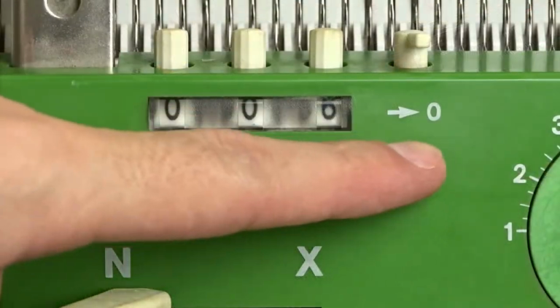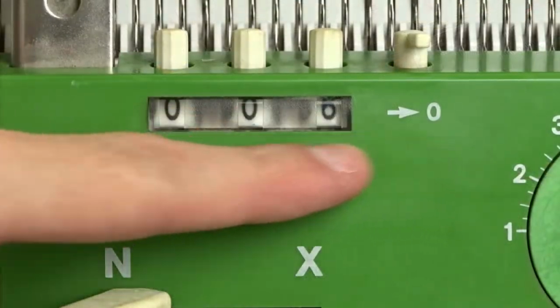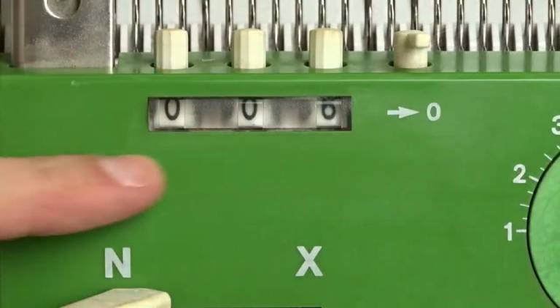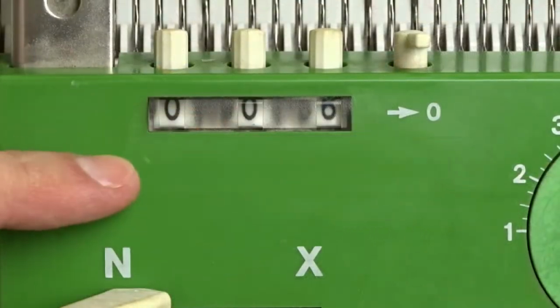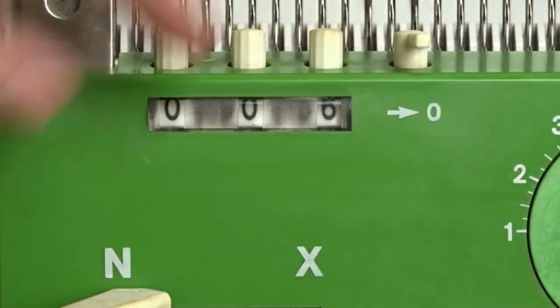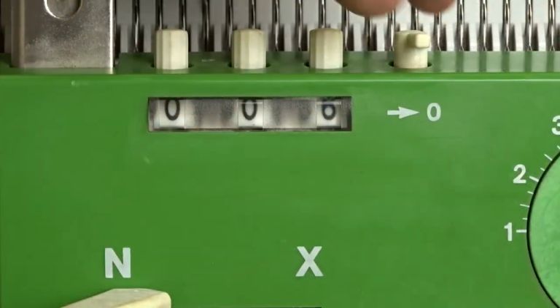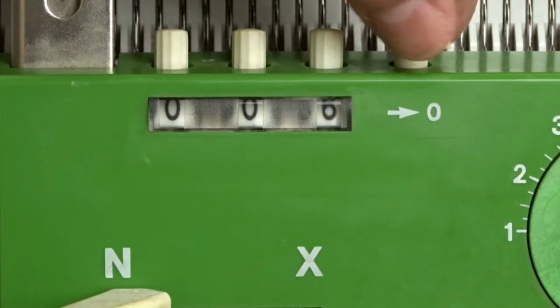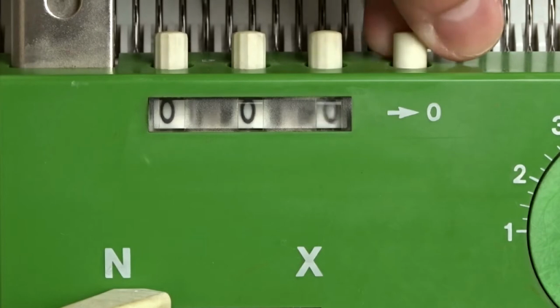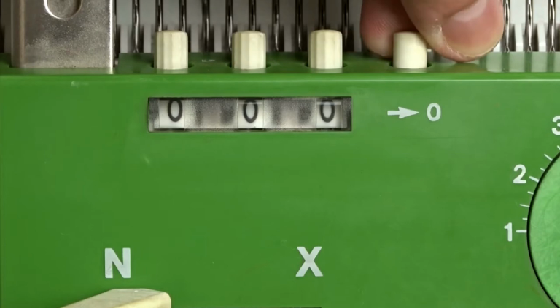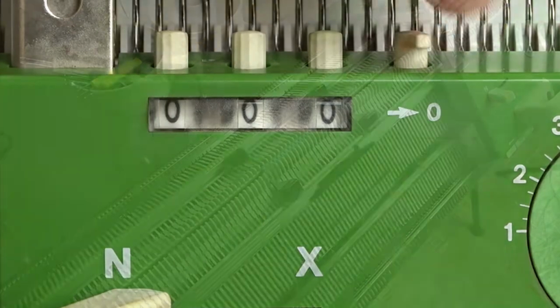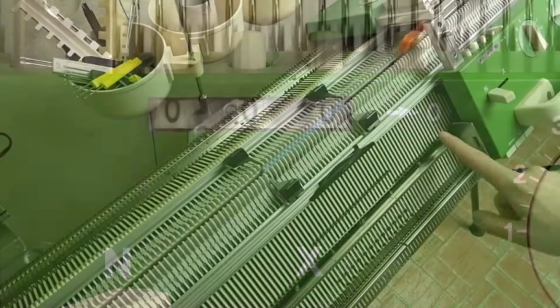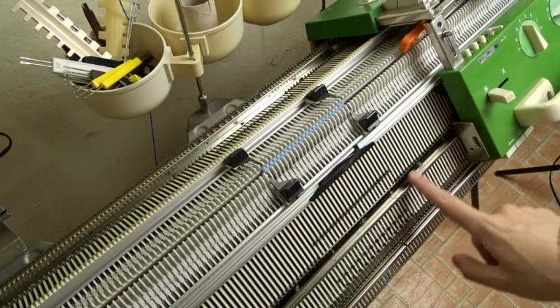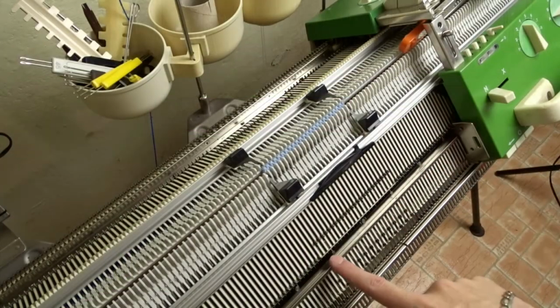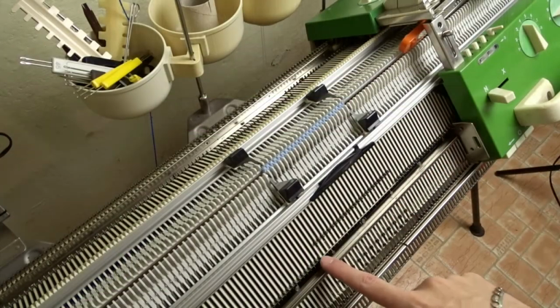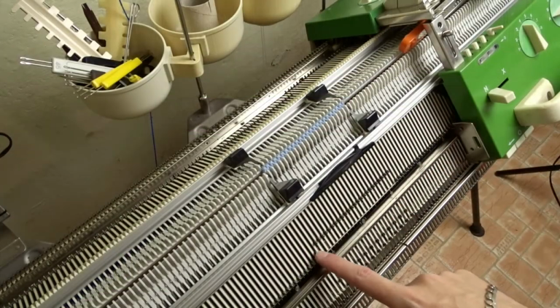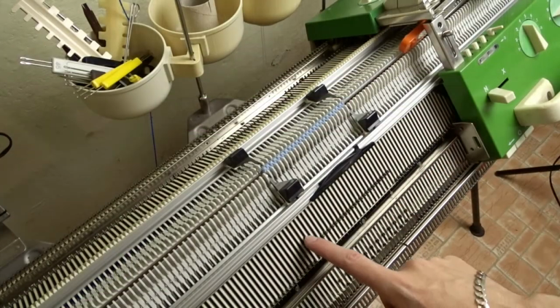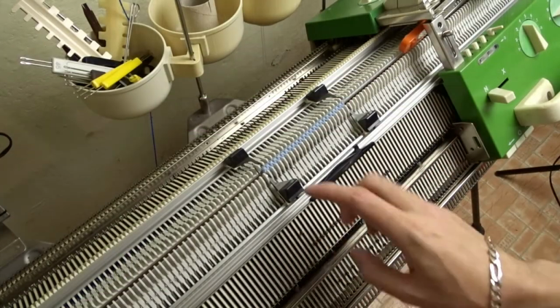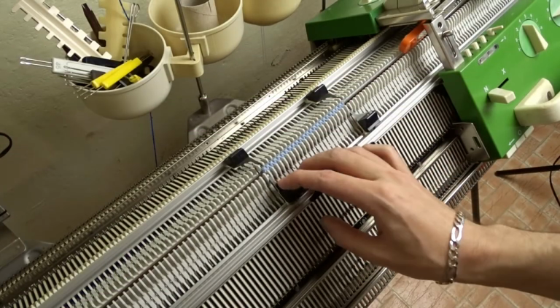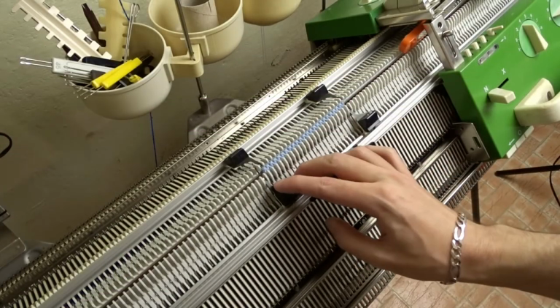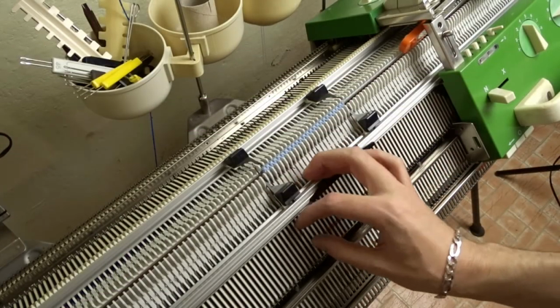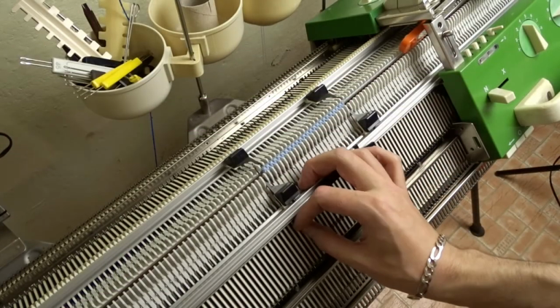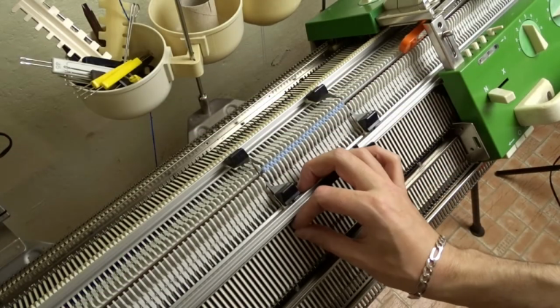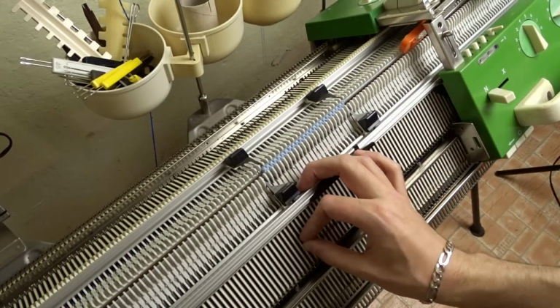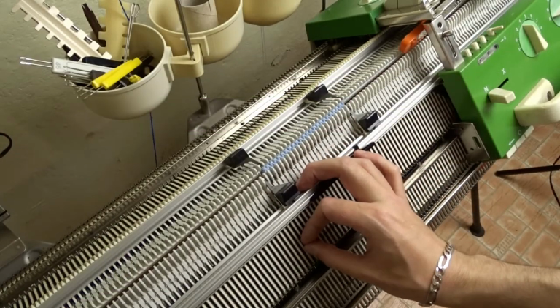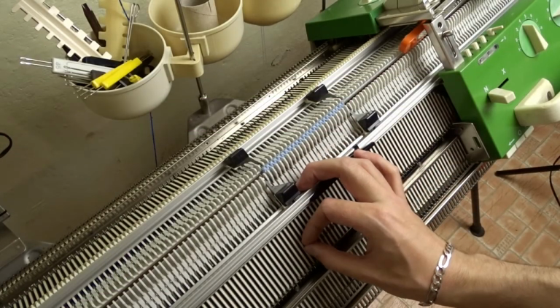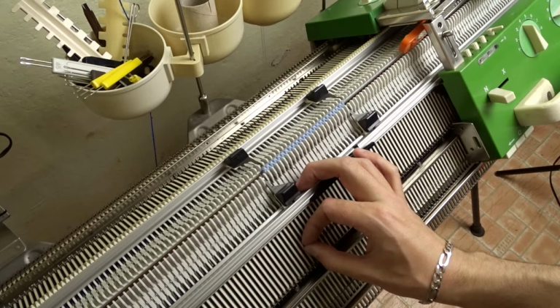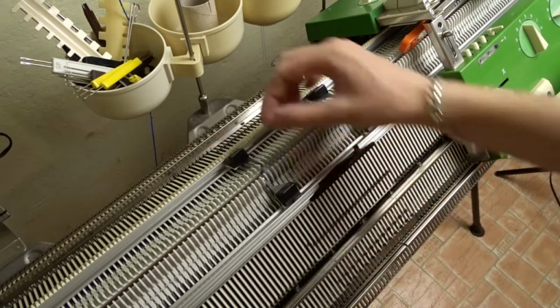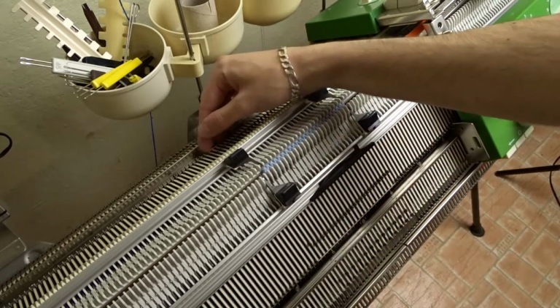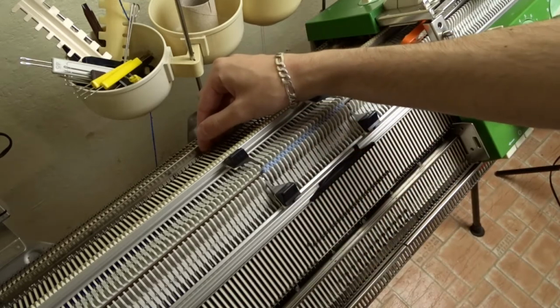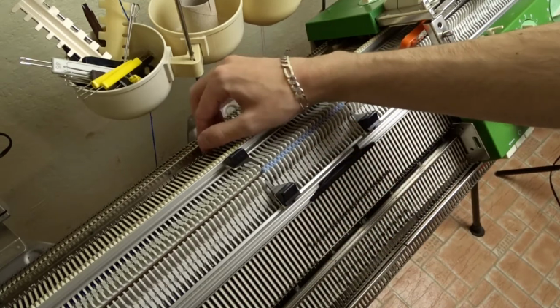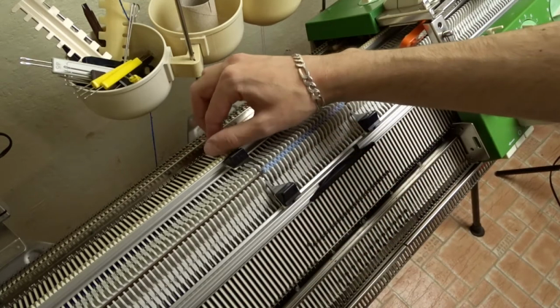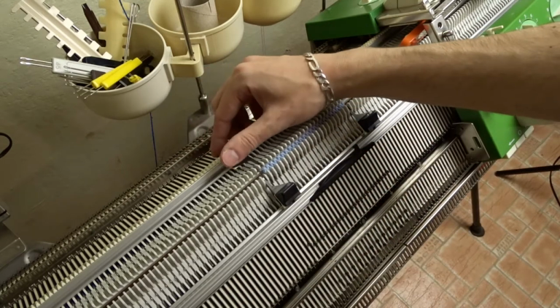Clear the roll counter. Raise one needle to the left on the front and one on the back bed and place the edge springs on them.